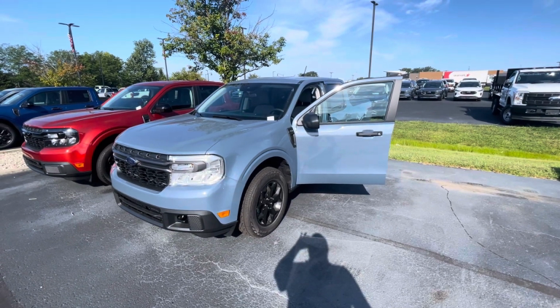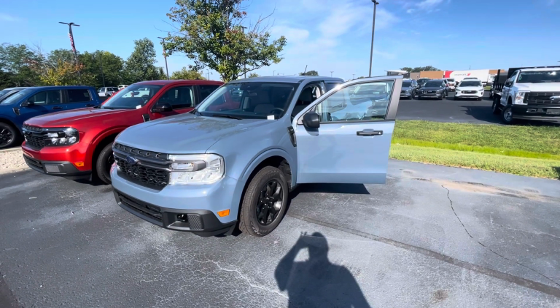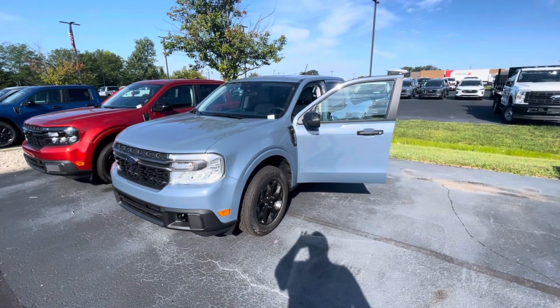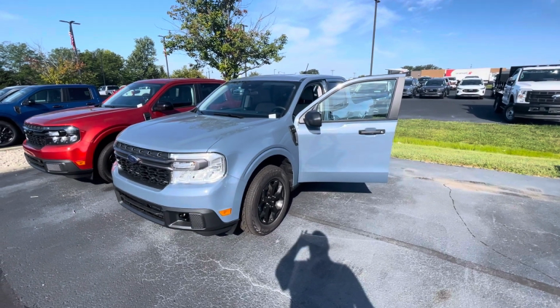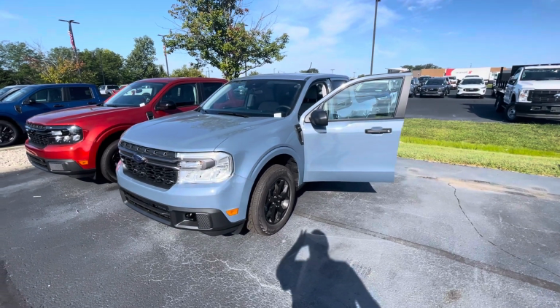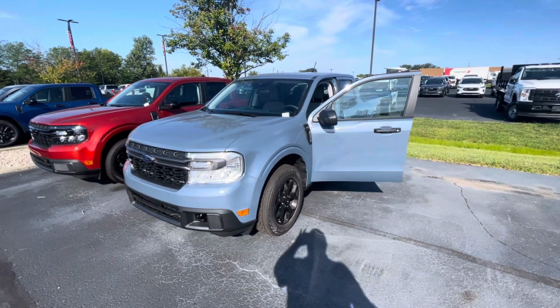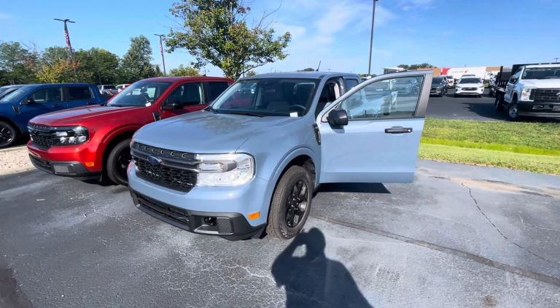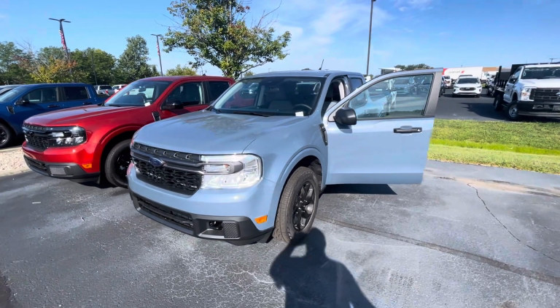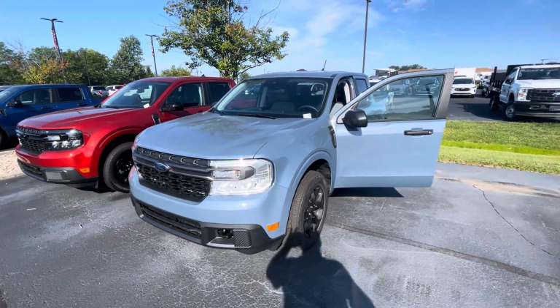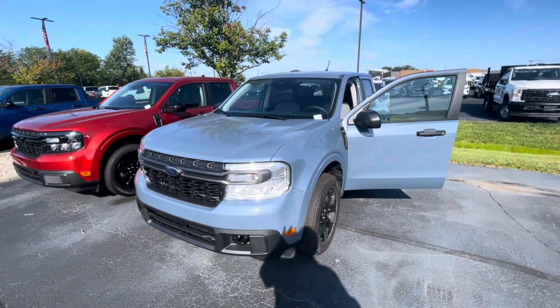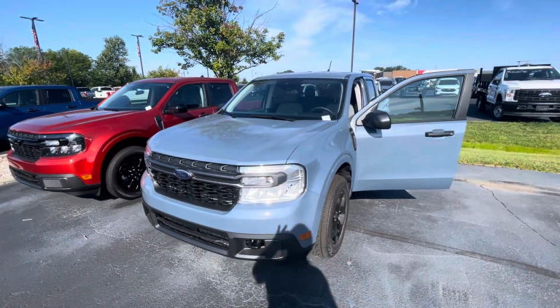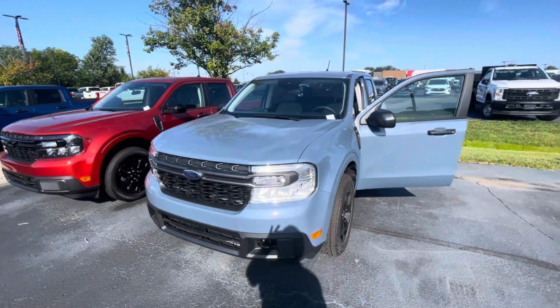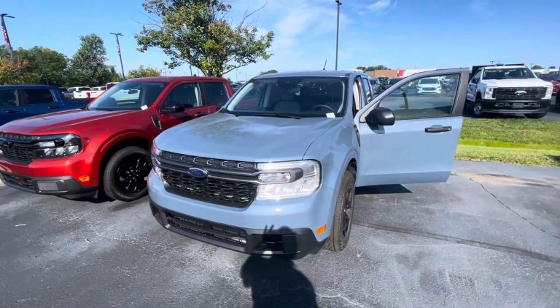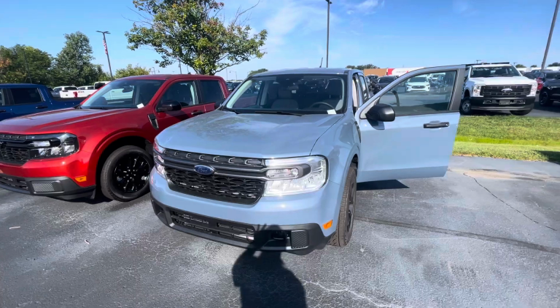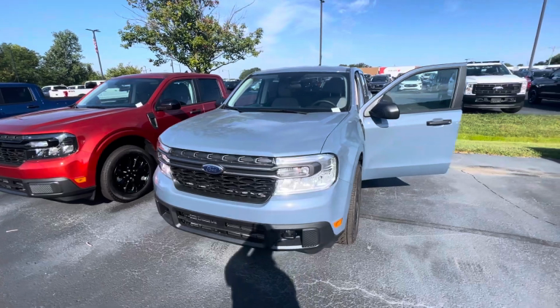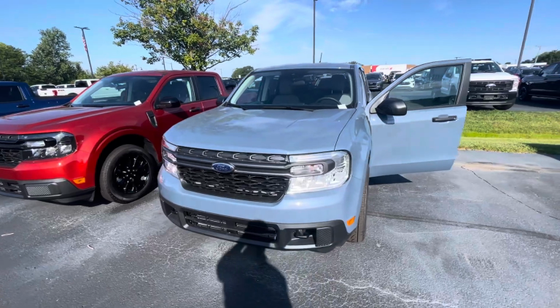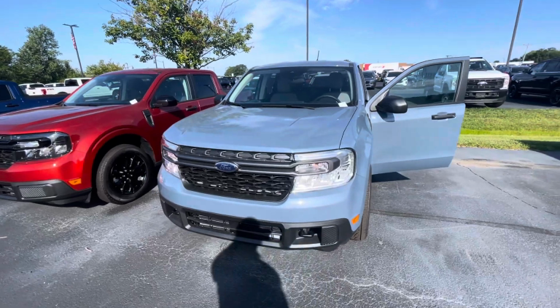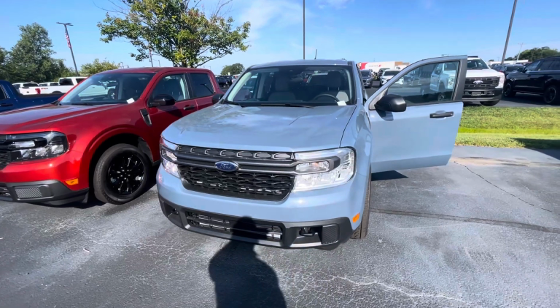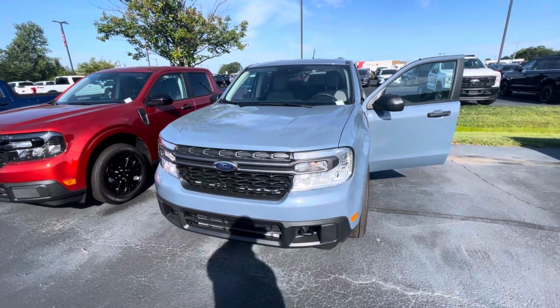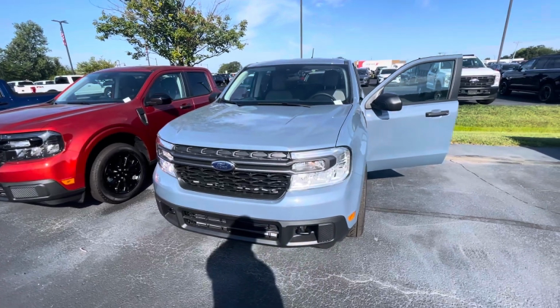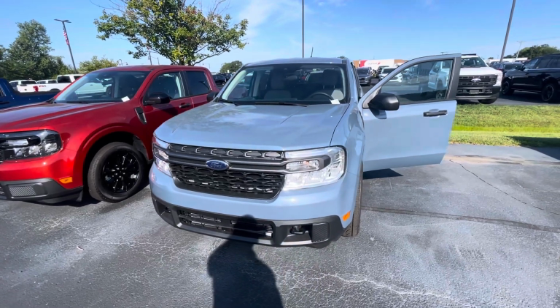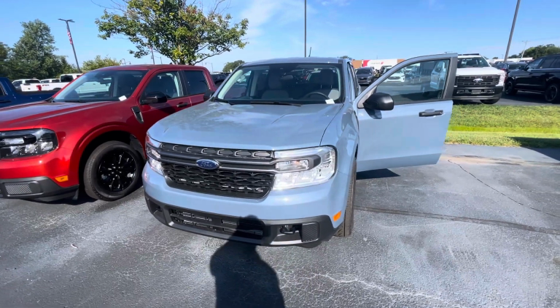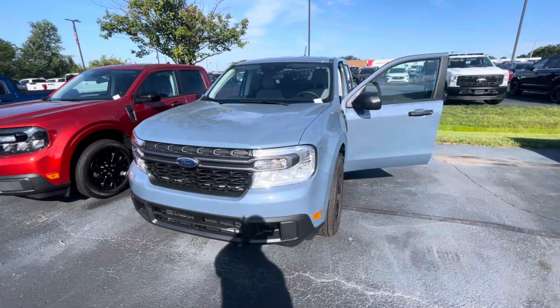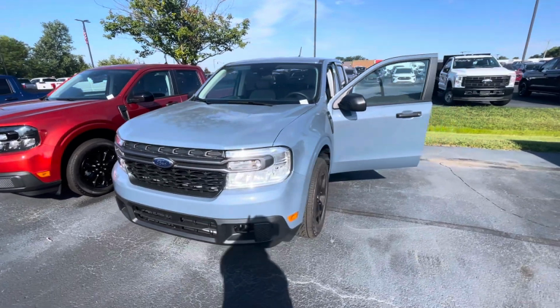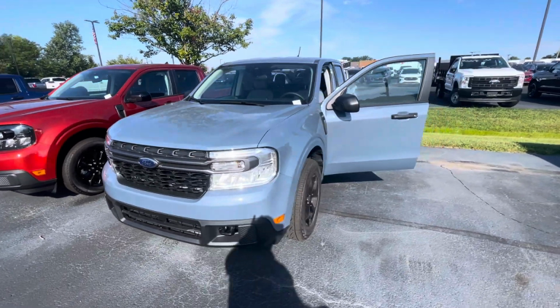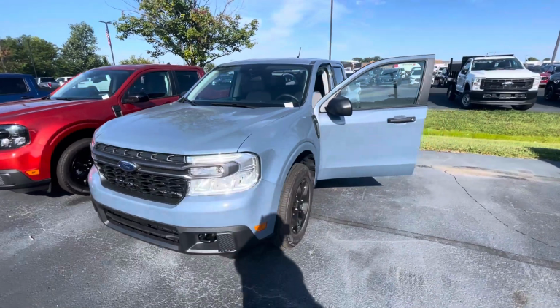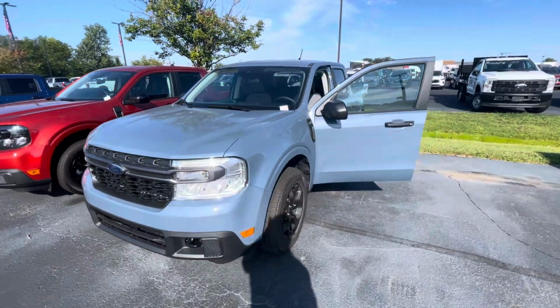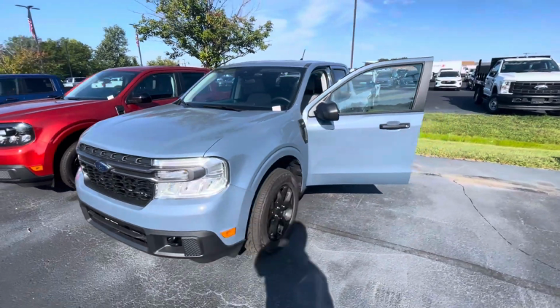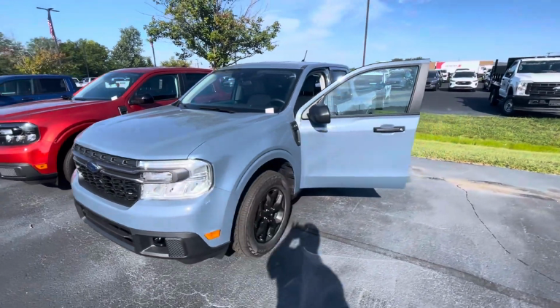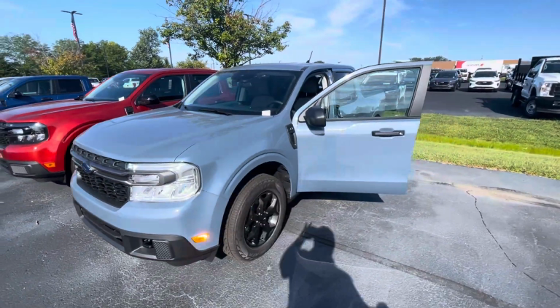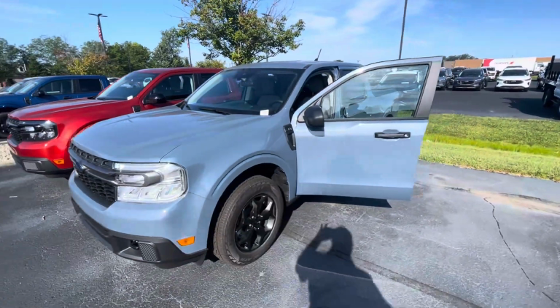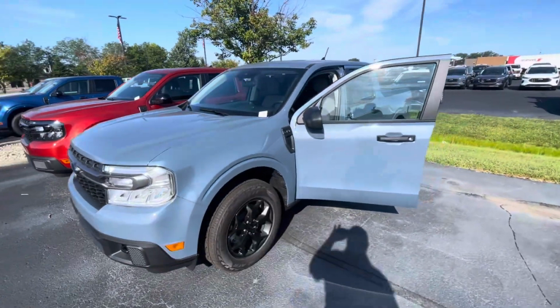Hello, this is Rick with Bill Estes Ford, and this is a look at the 2024 Maverick. We're going to do a quick walk around video of the truck for you.